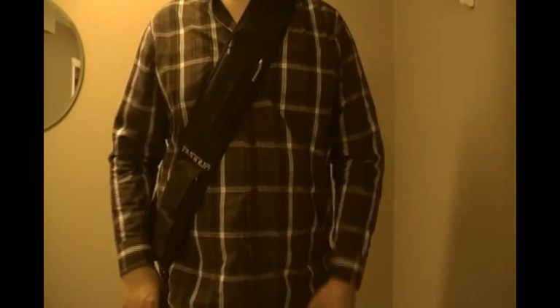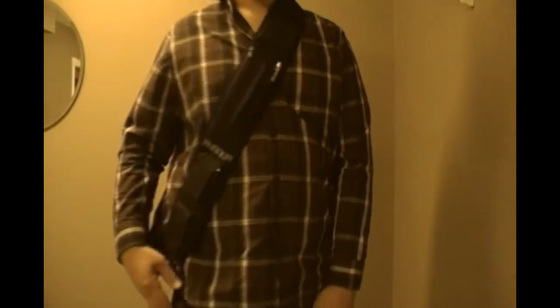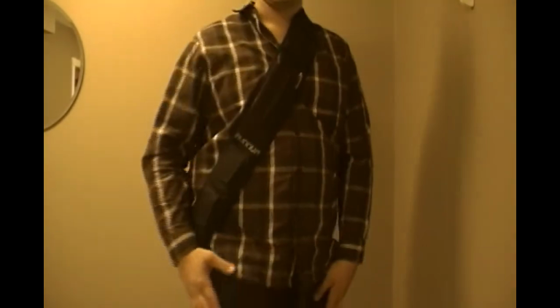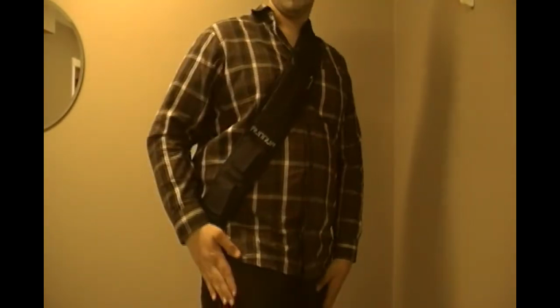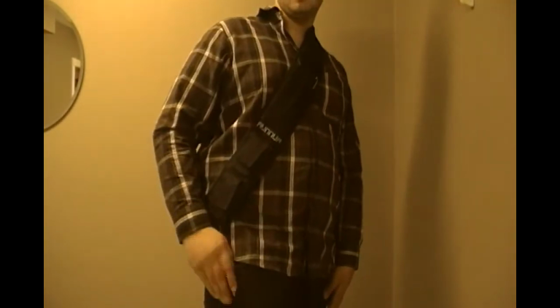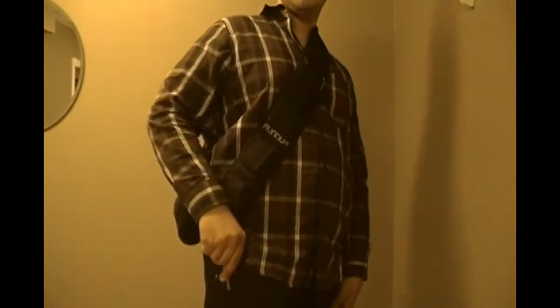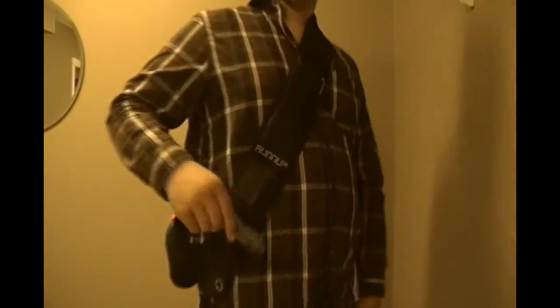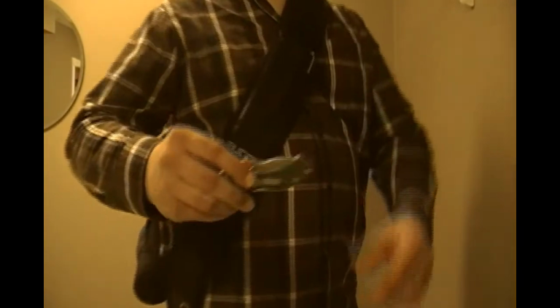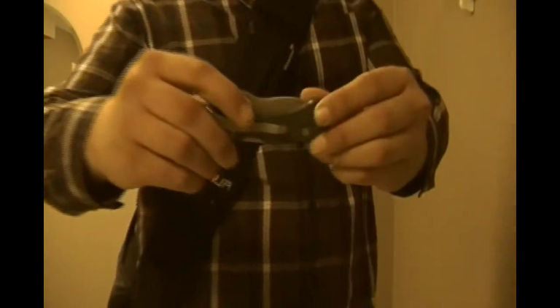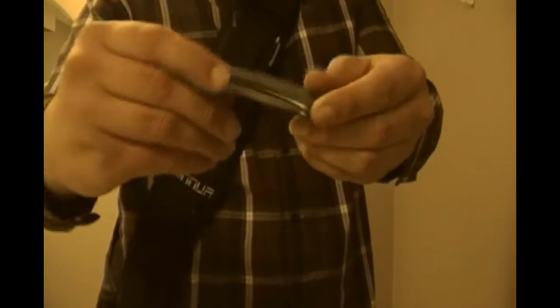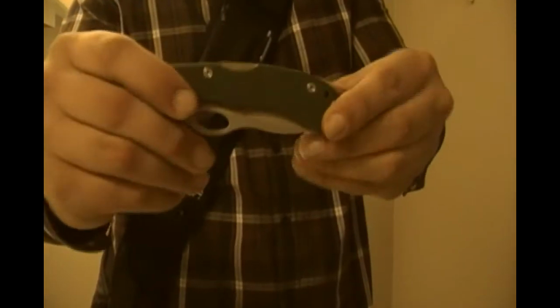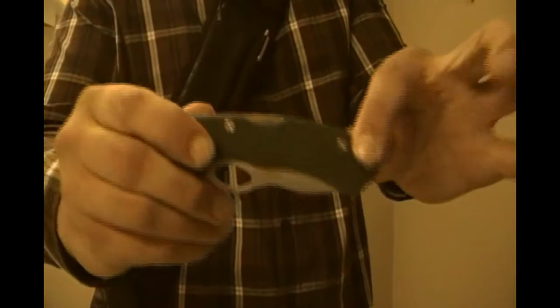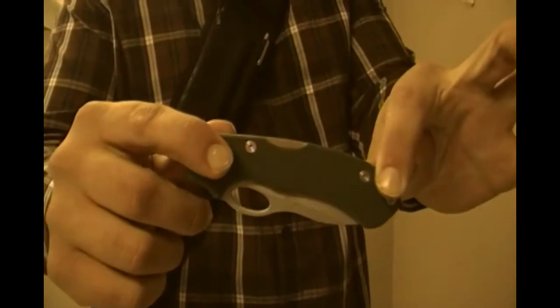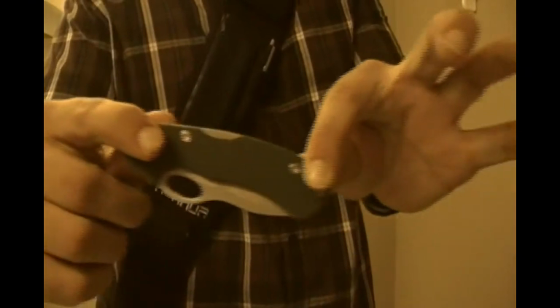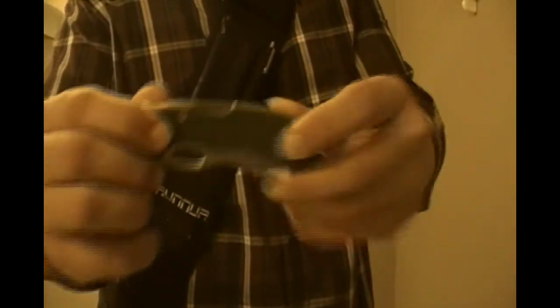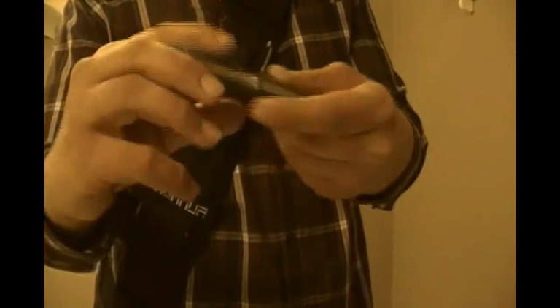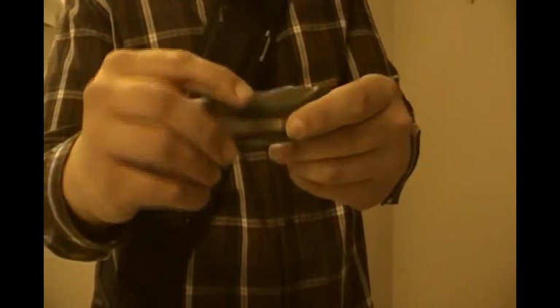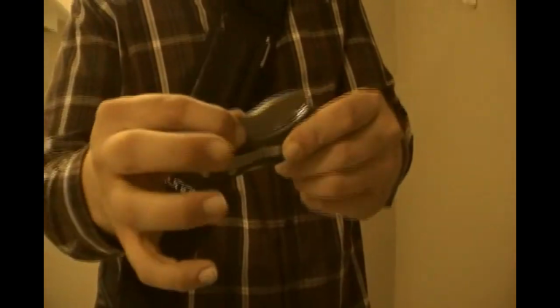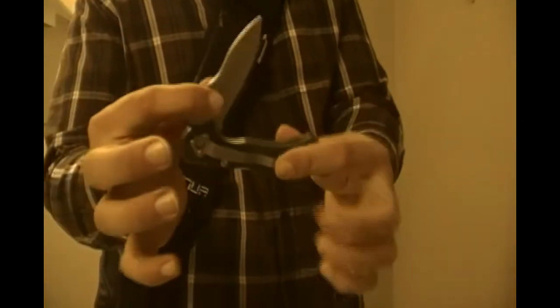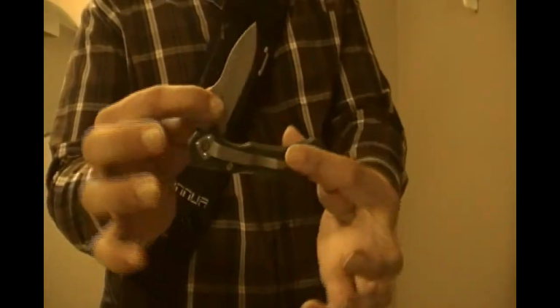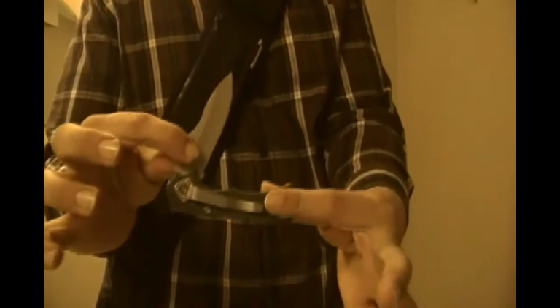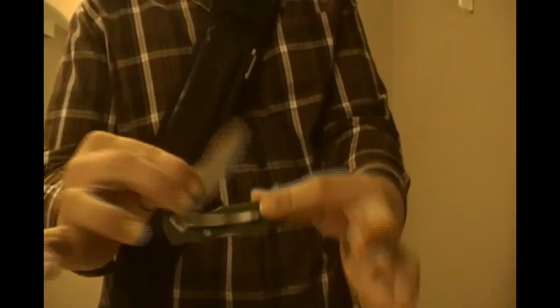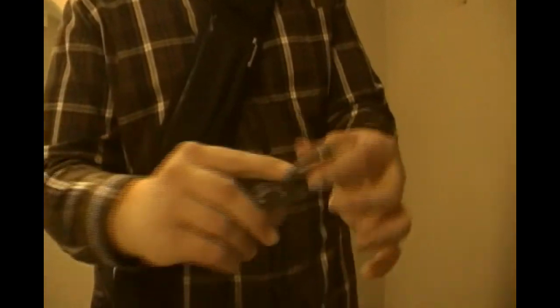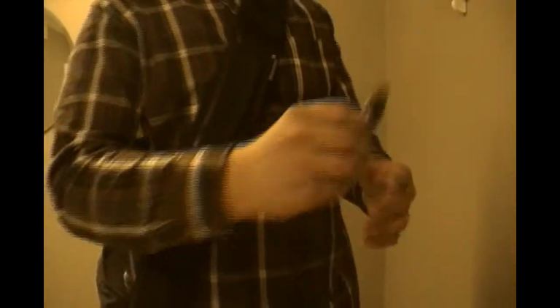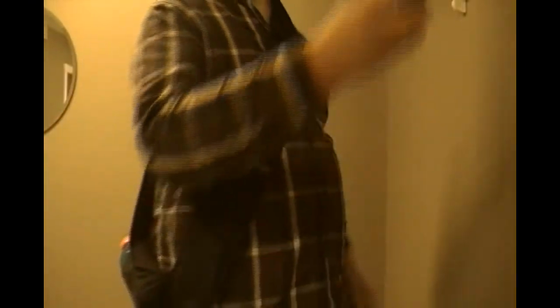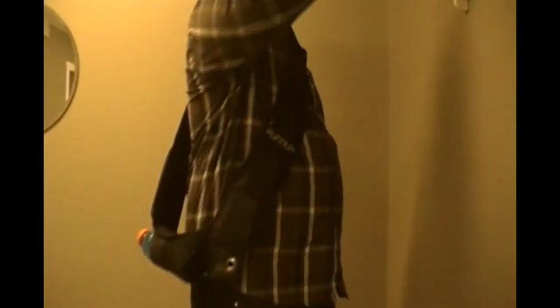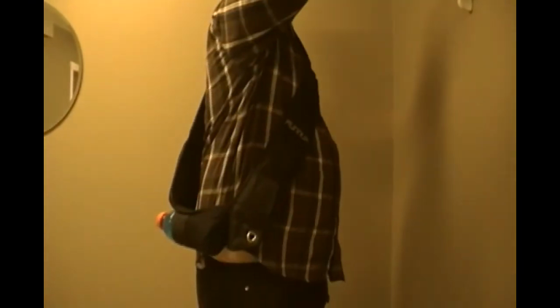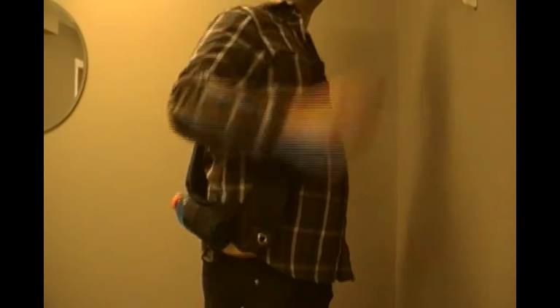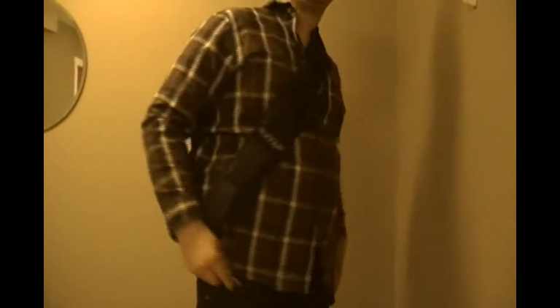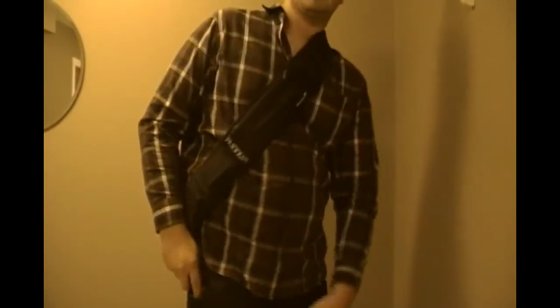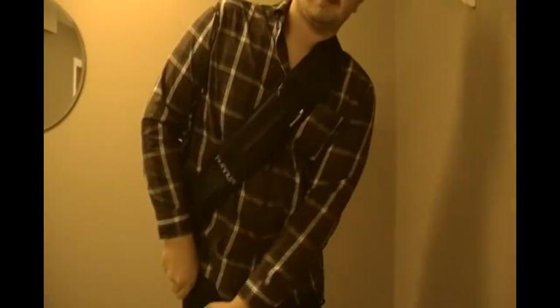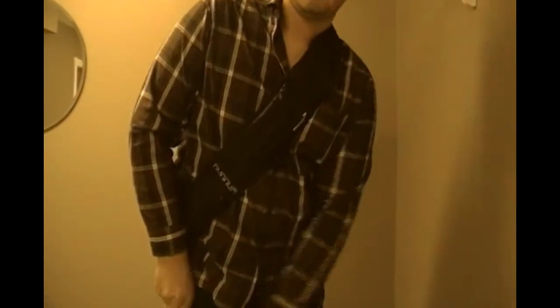In my right pocket here, I keep my Team Primos knife, which I did a review on just recently. Just throw that back in the pocket.